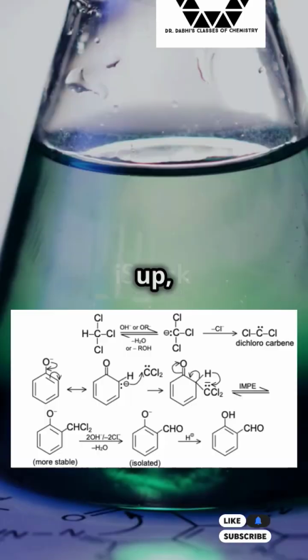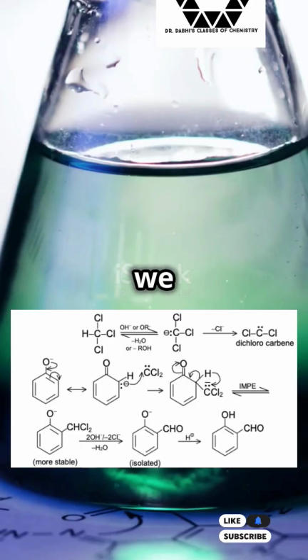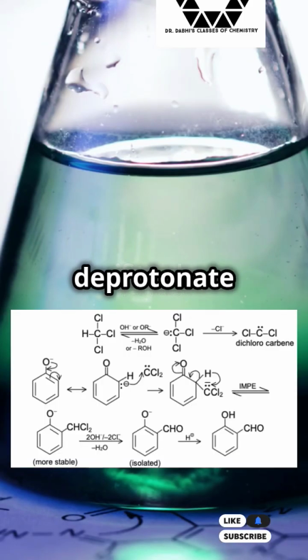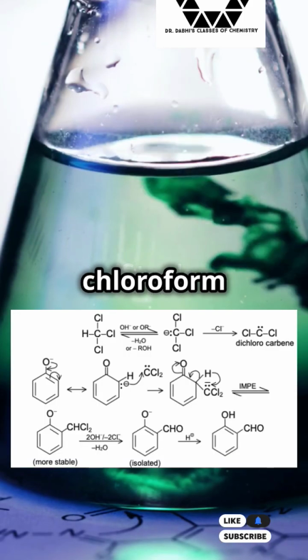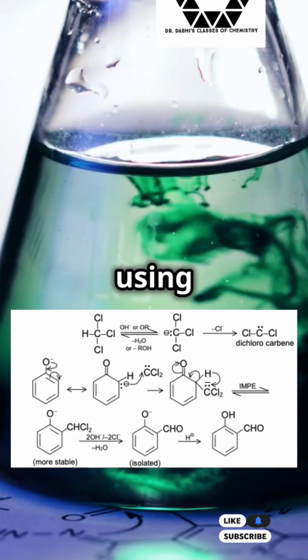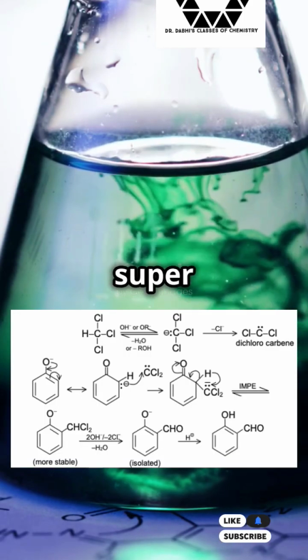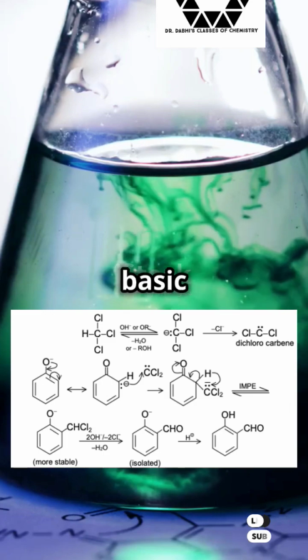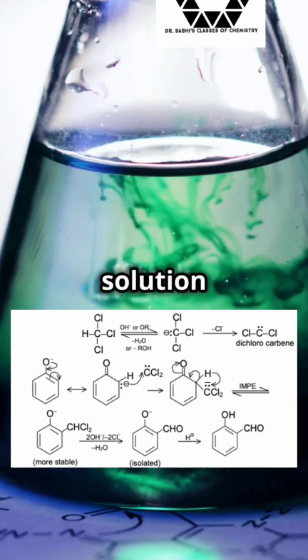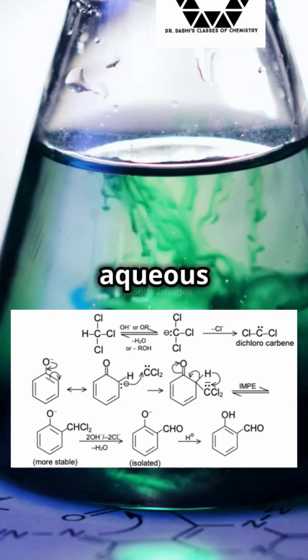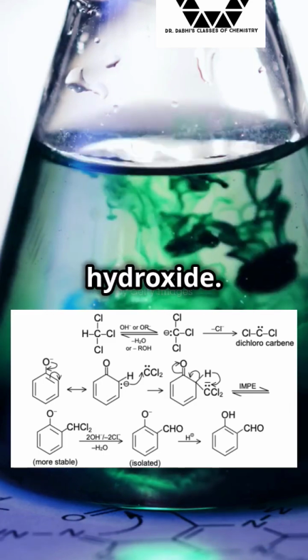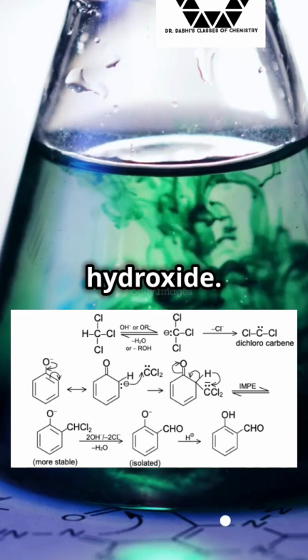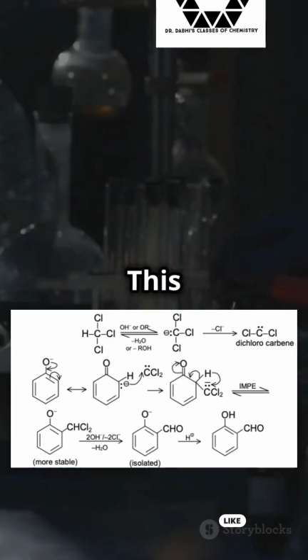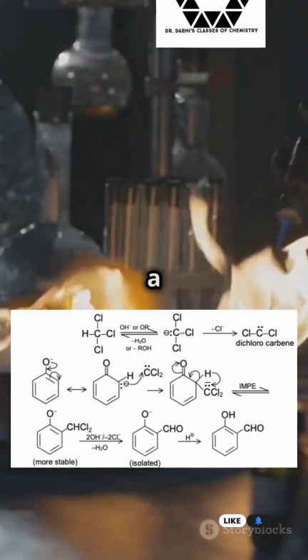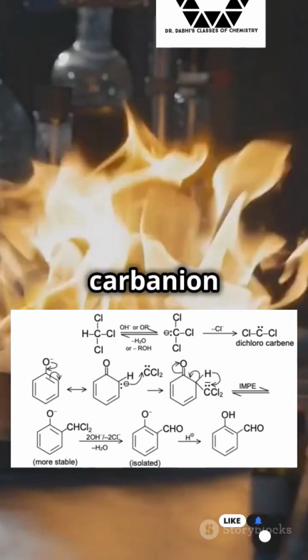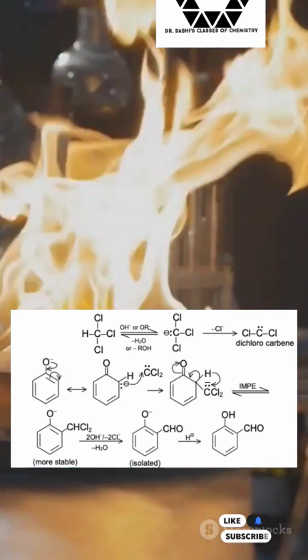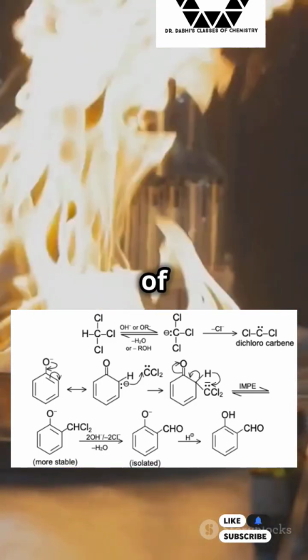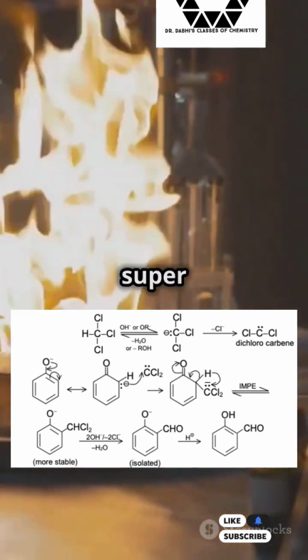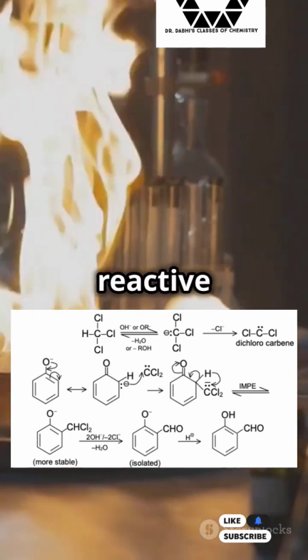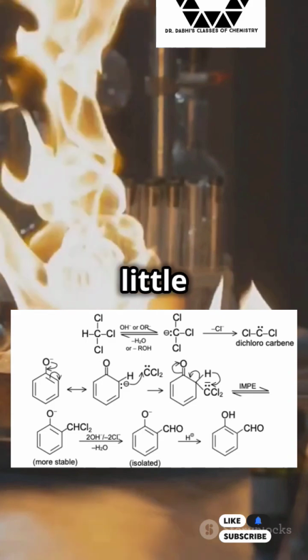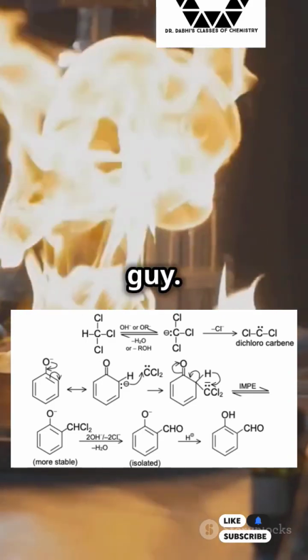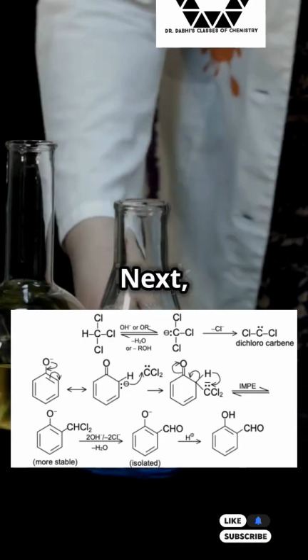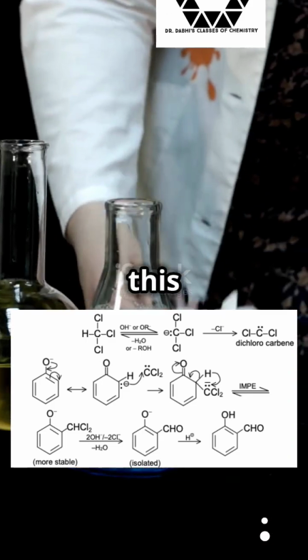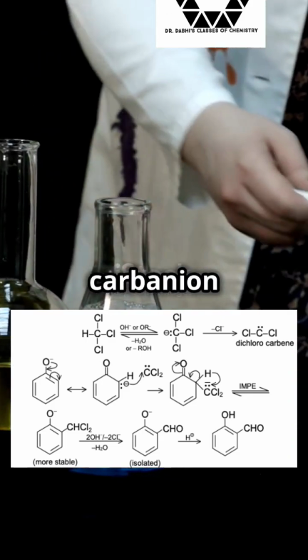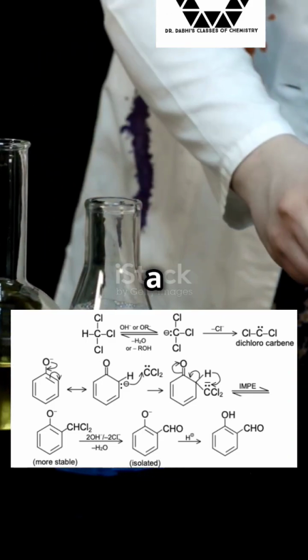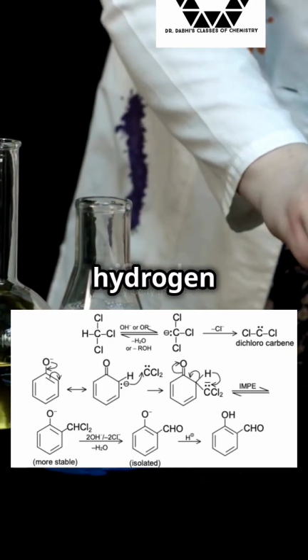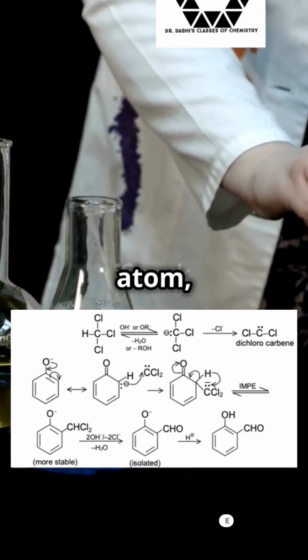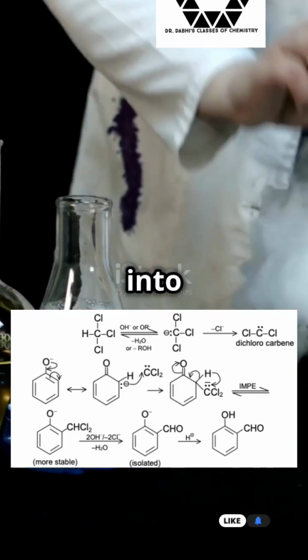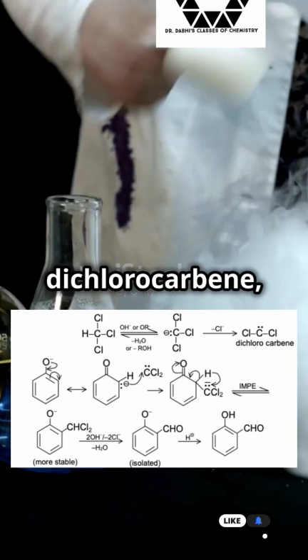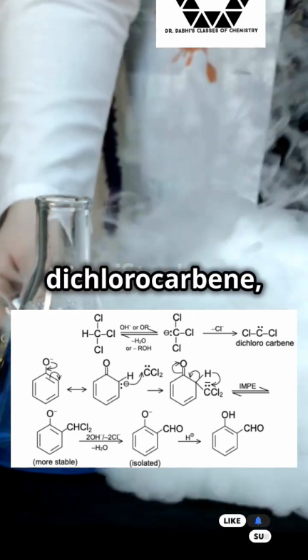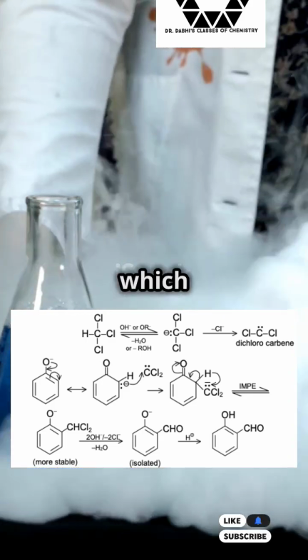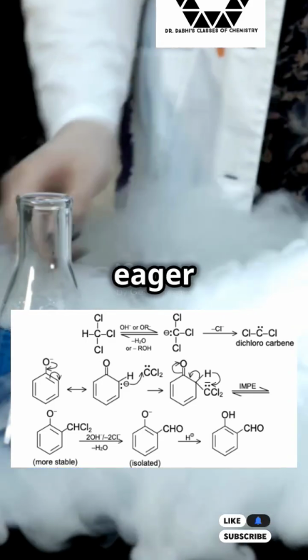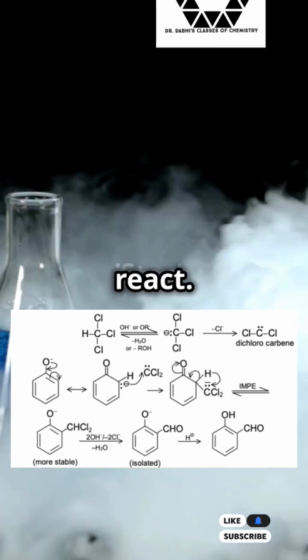First up, we deprotonate chloroform using a super basic solution of aqueous hydroxide. This gives us a carbanion — a super reactive little guy. Next, this carbanion loses a hydrogen atom, morphing into dichlorocarbene, which is eager to react.